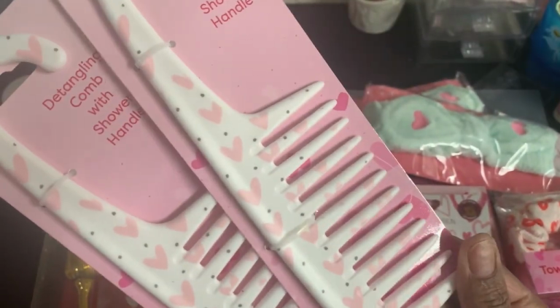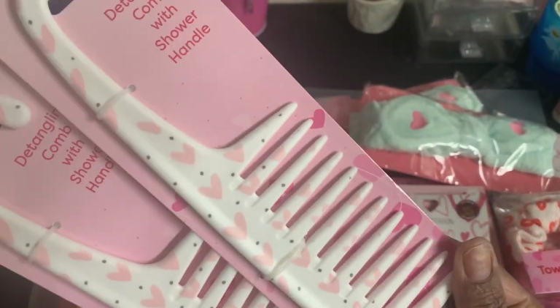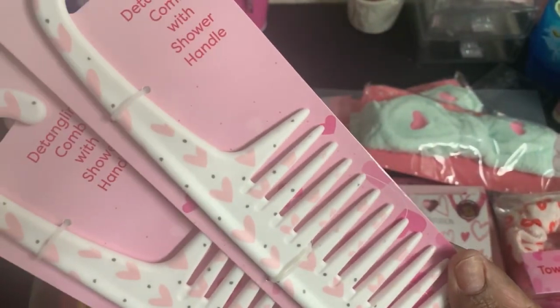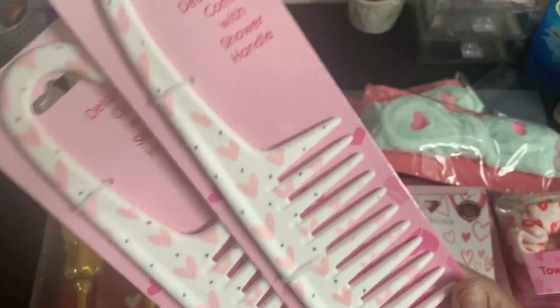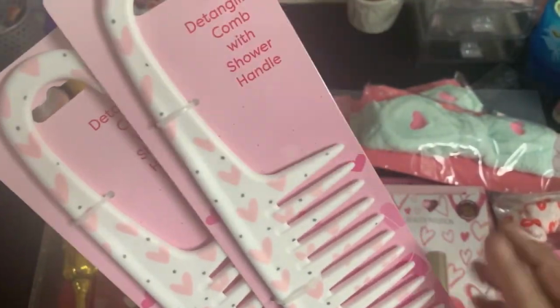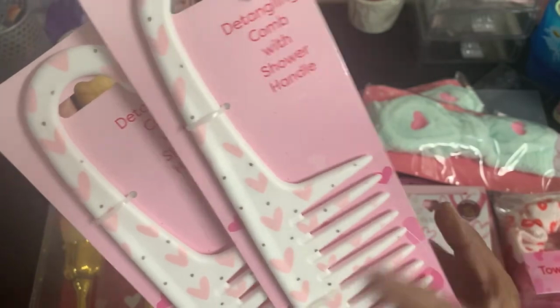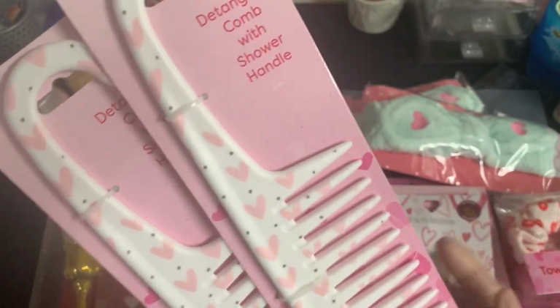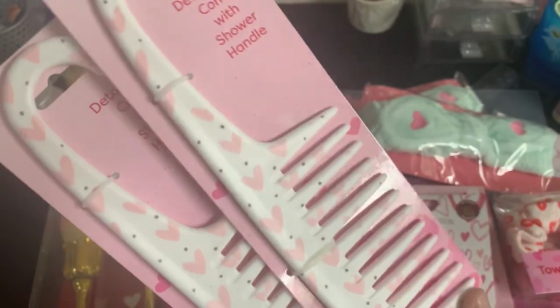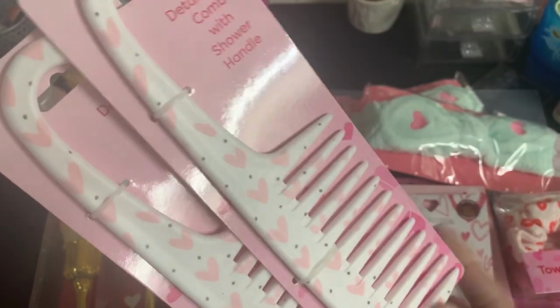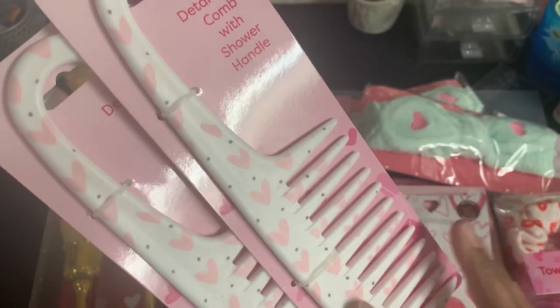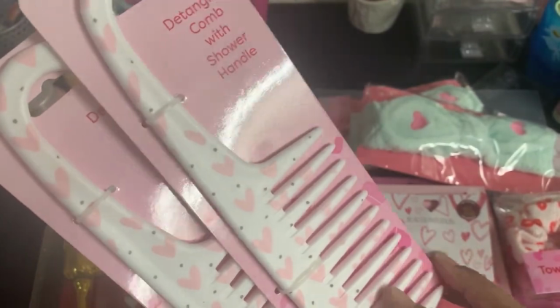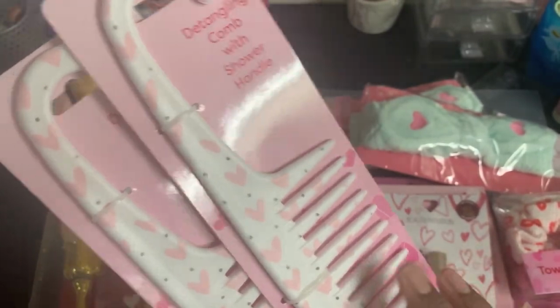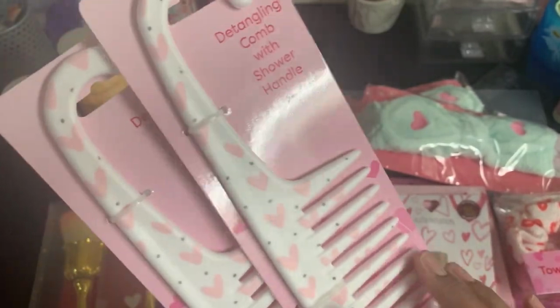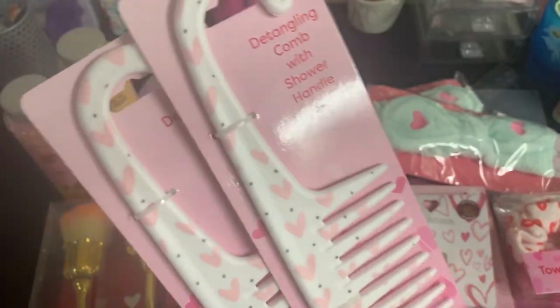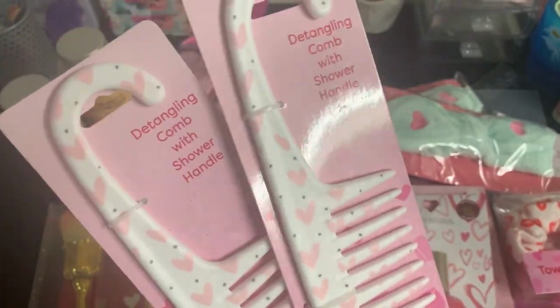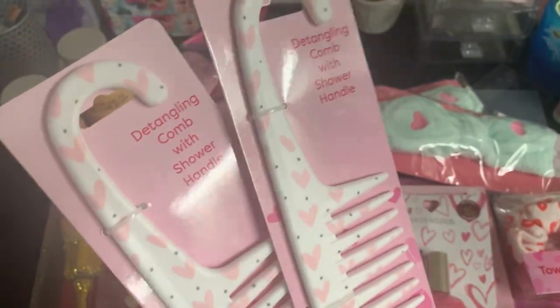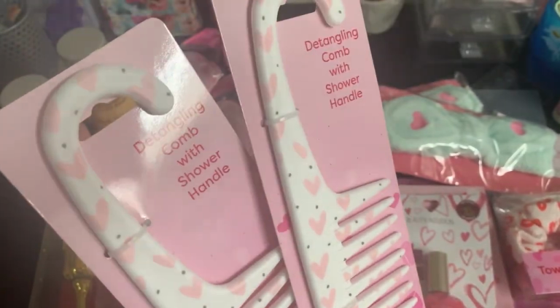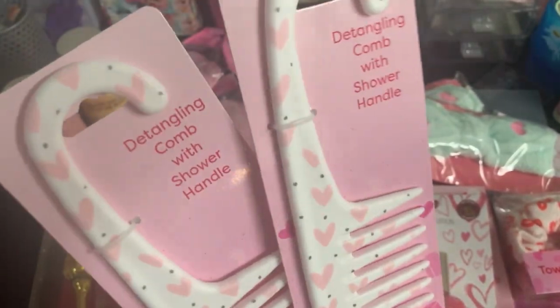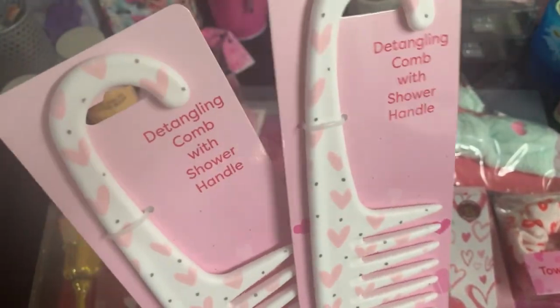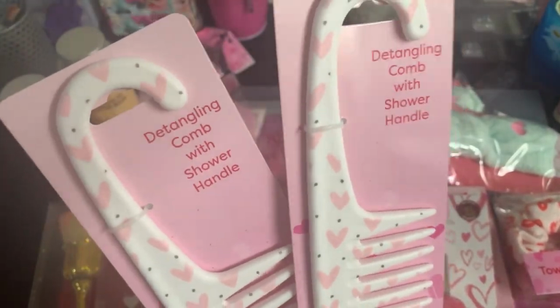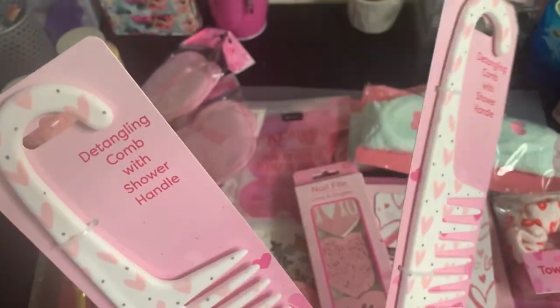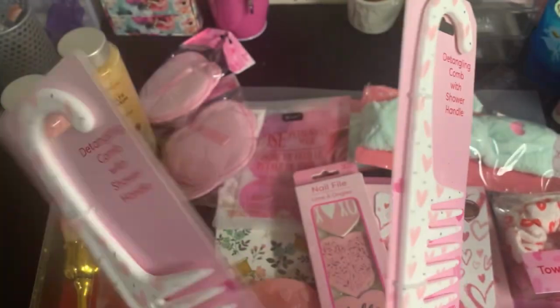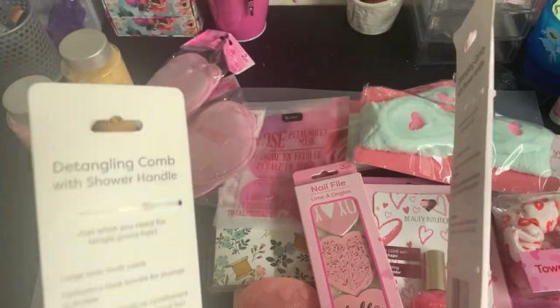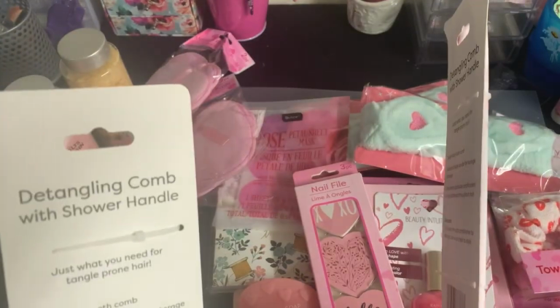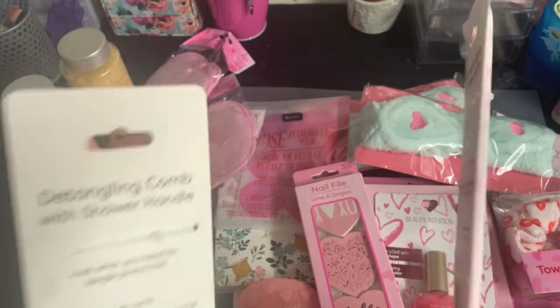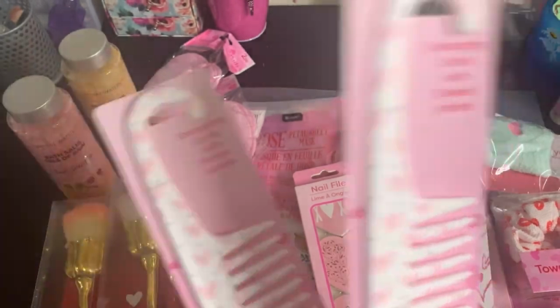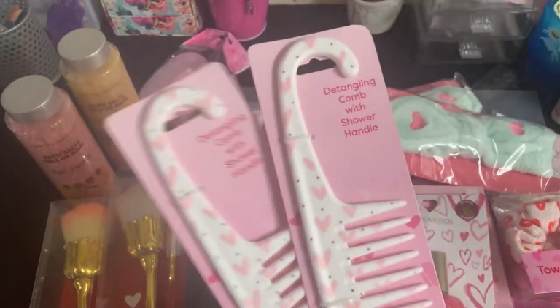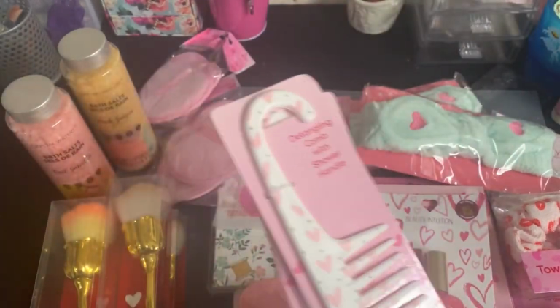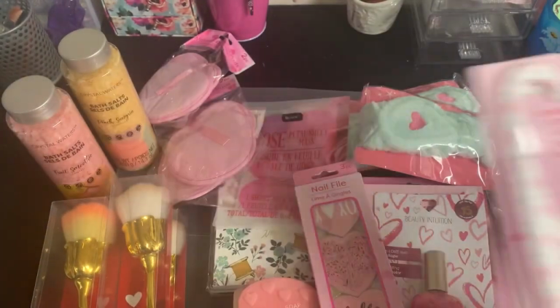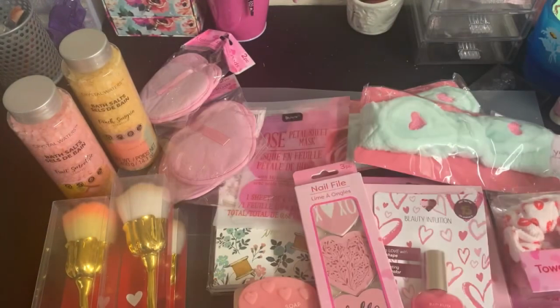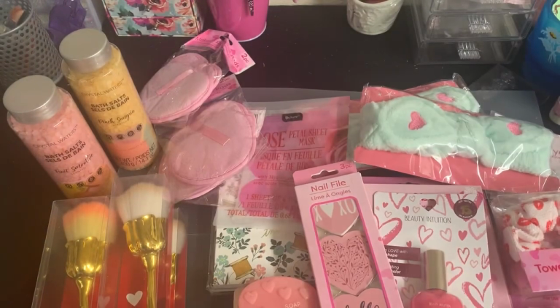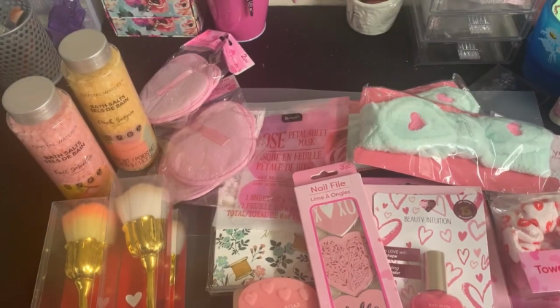Anyway, she sent two of these detangling combs. They're really cute with the hearts and this could be used anytime.